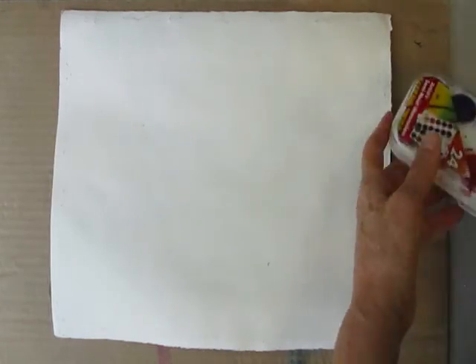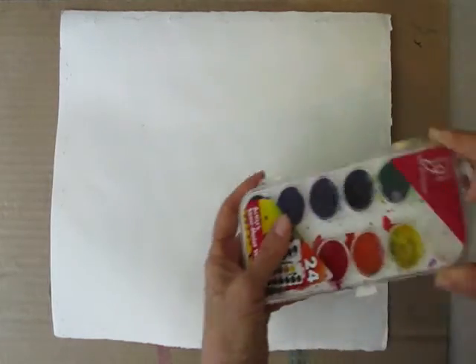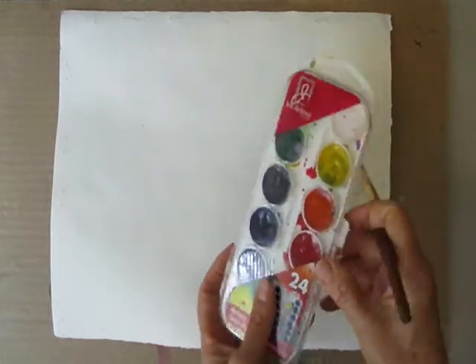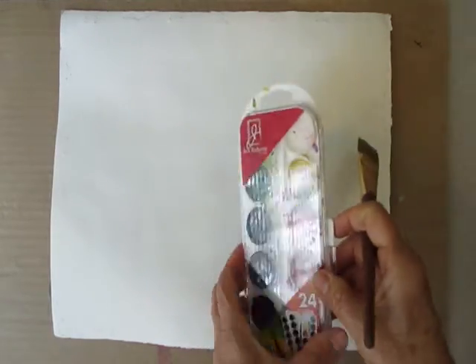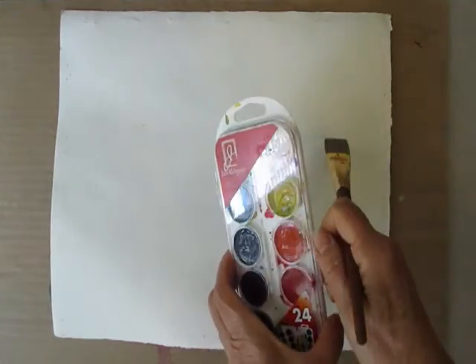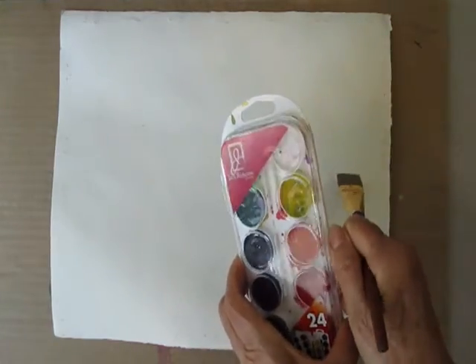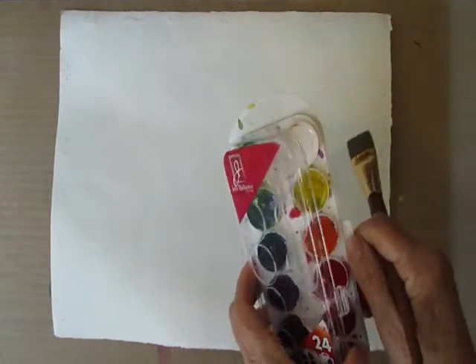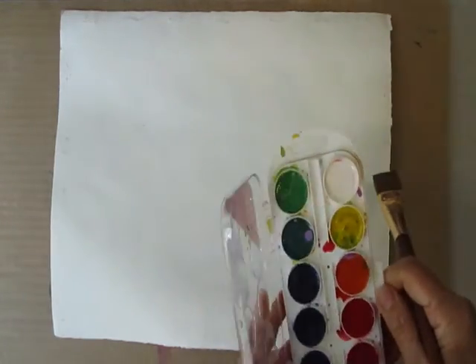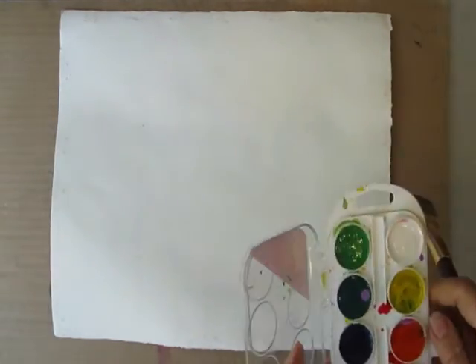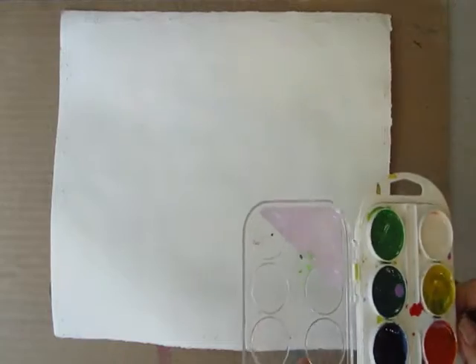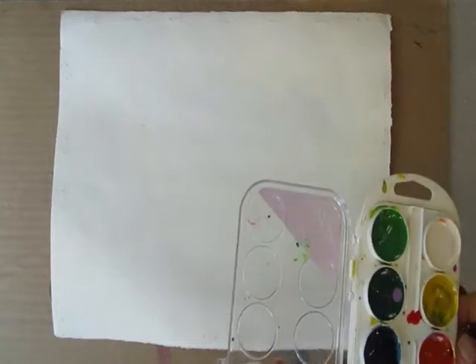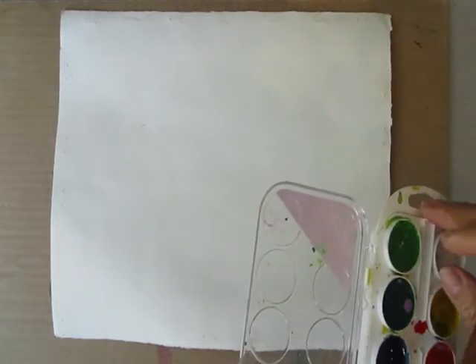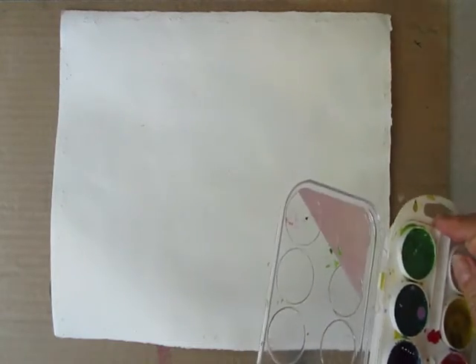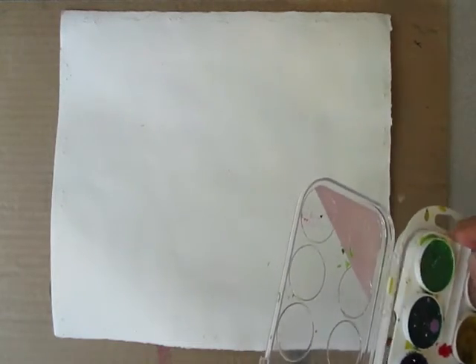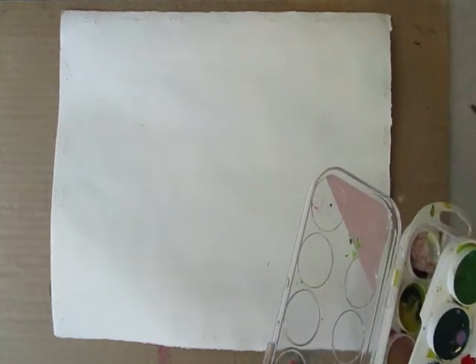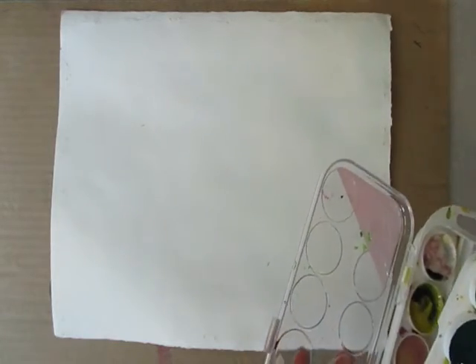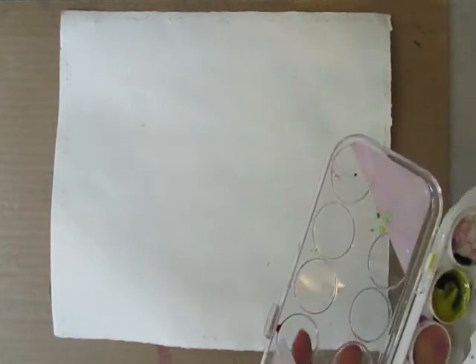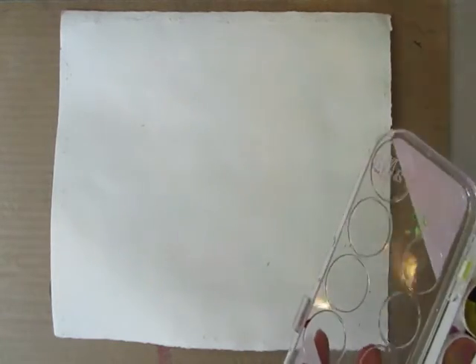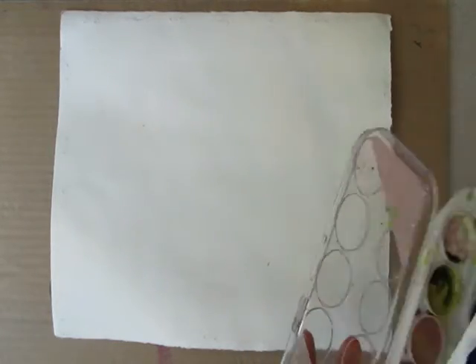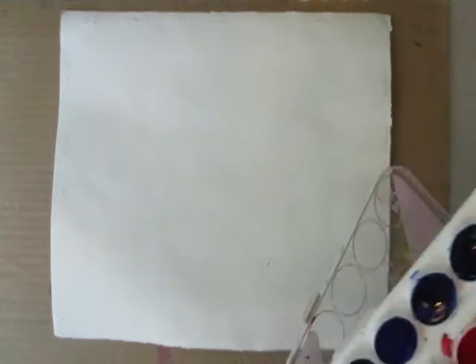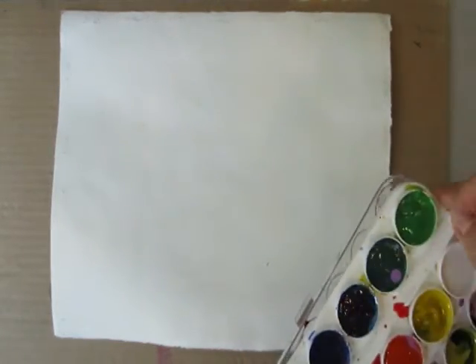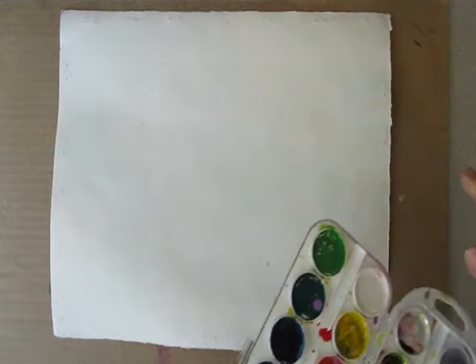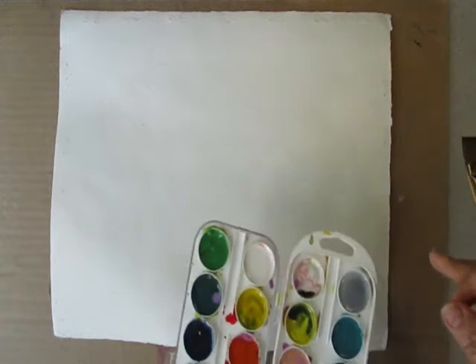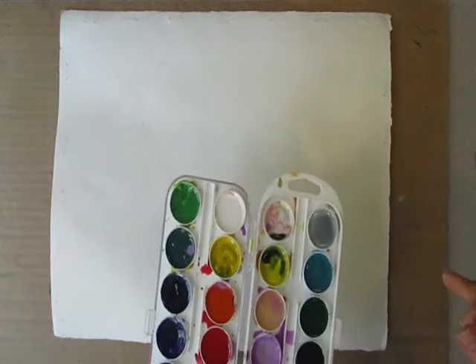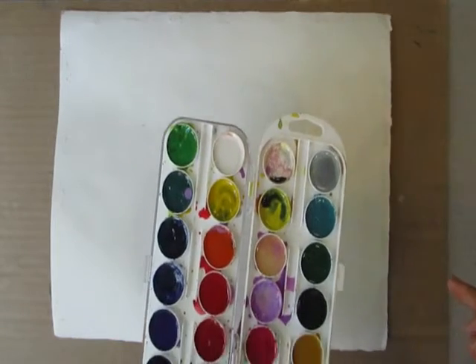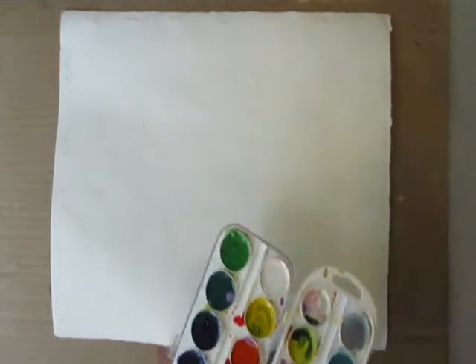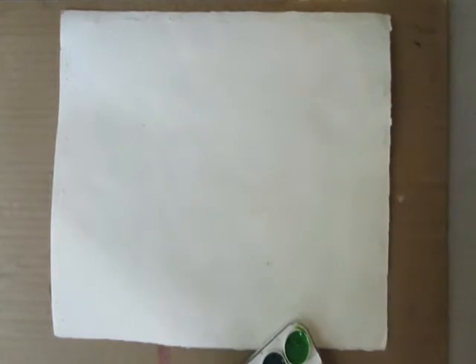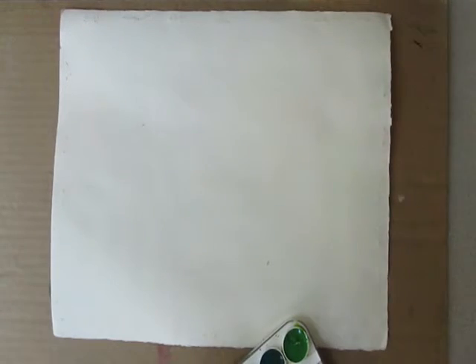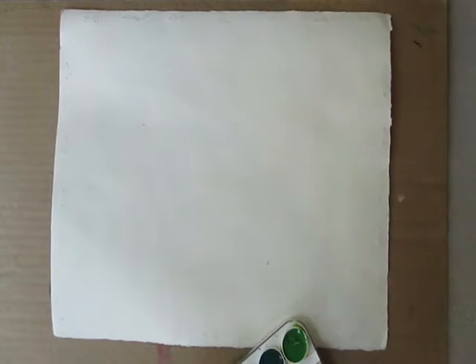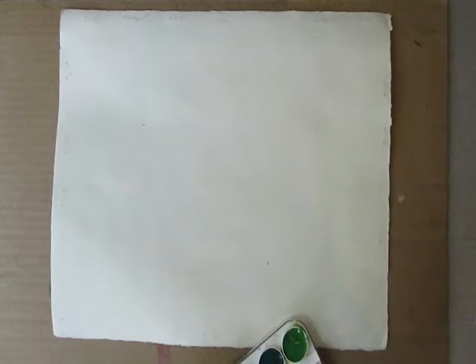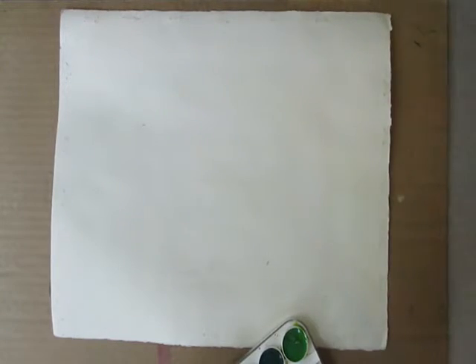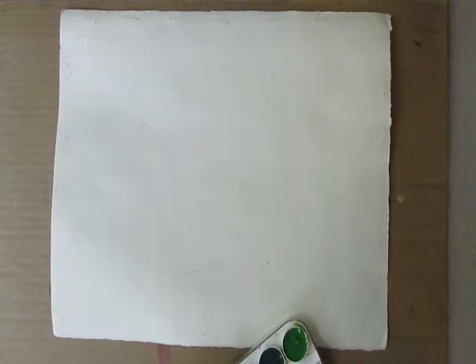Hi, welcome back to the studio. I'm opening up my Jack Richeson watercolors and I'm going to paint a sky today.